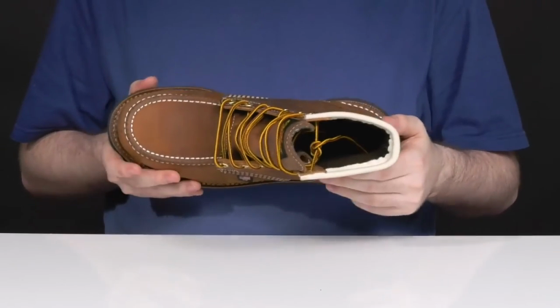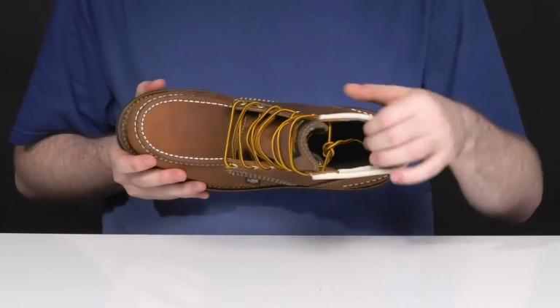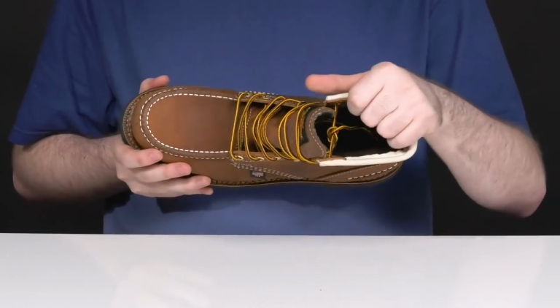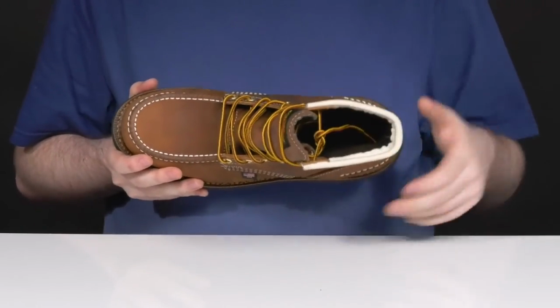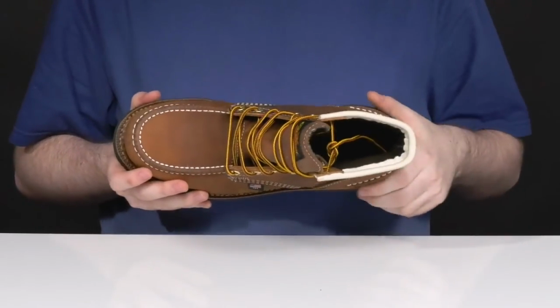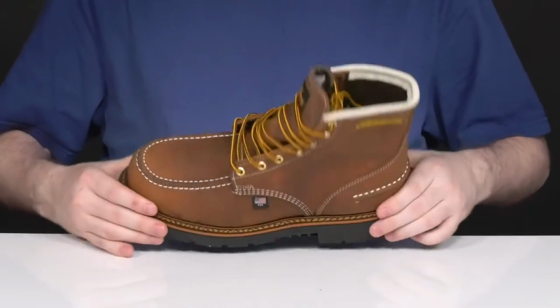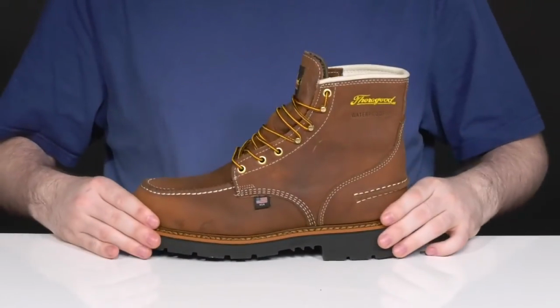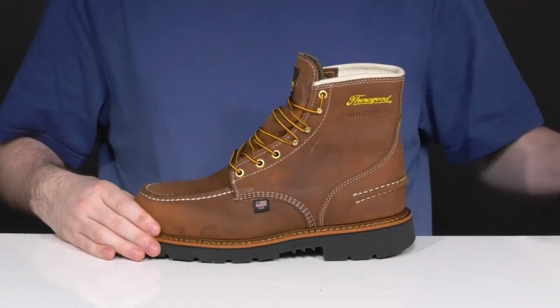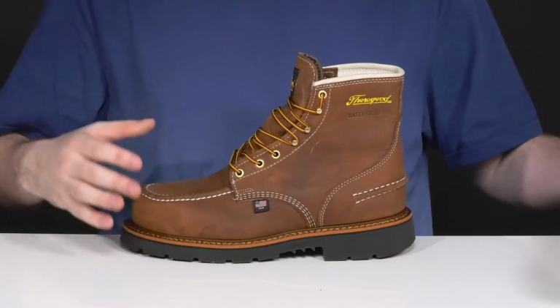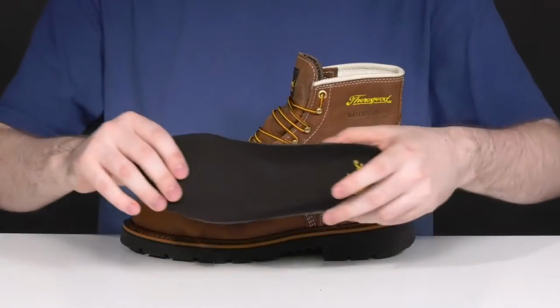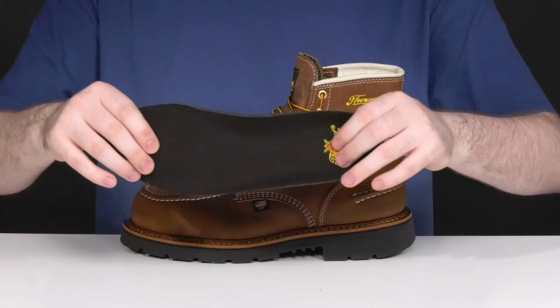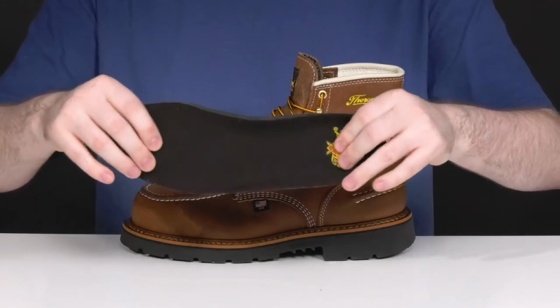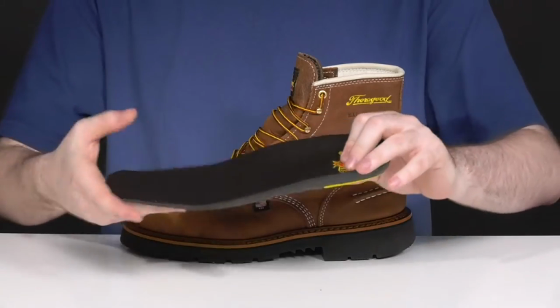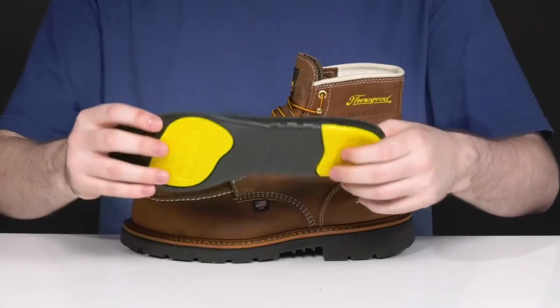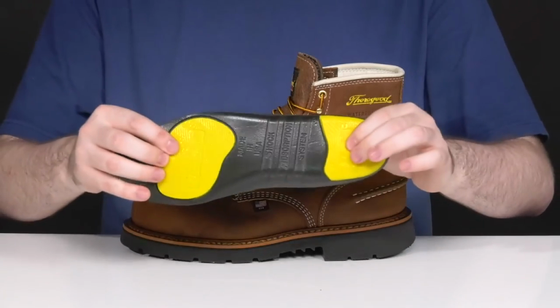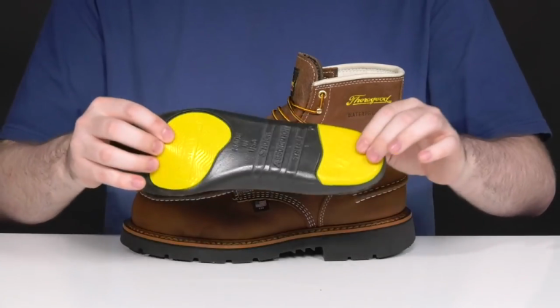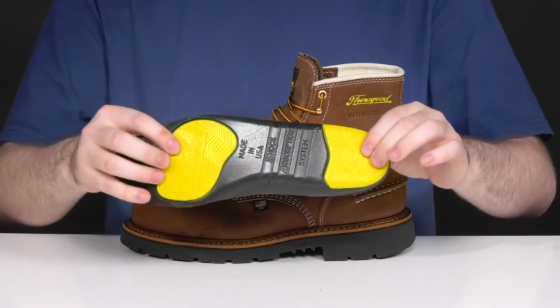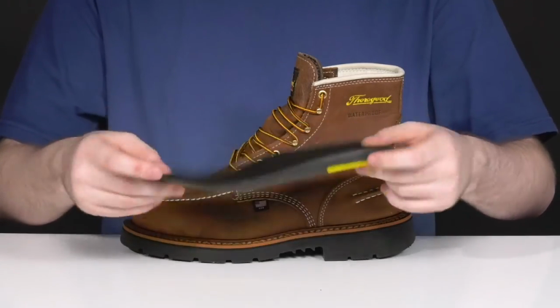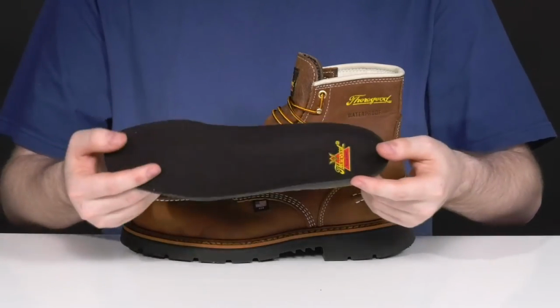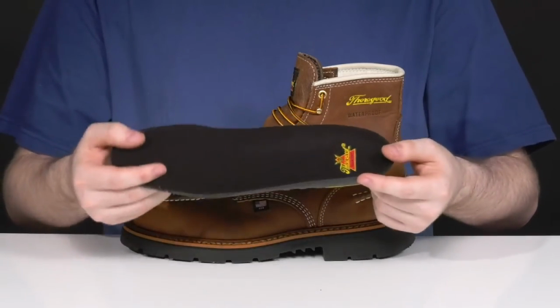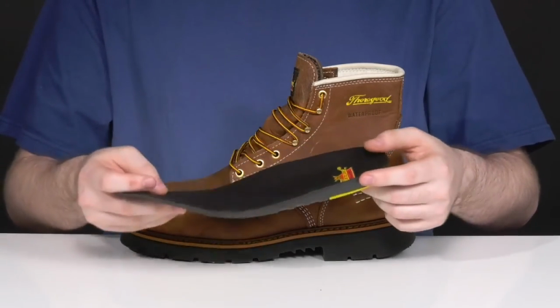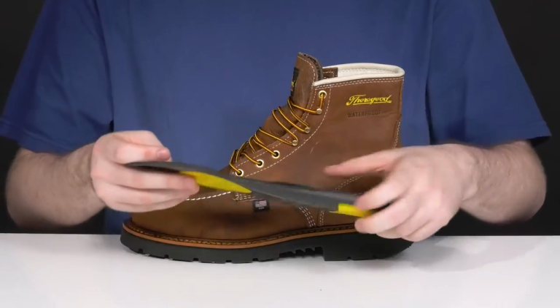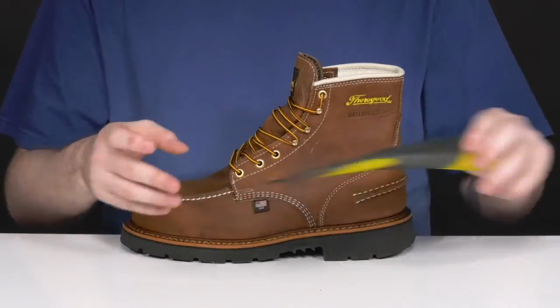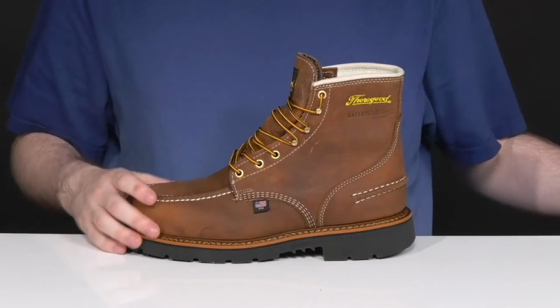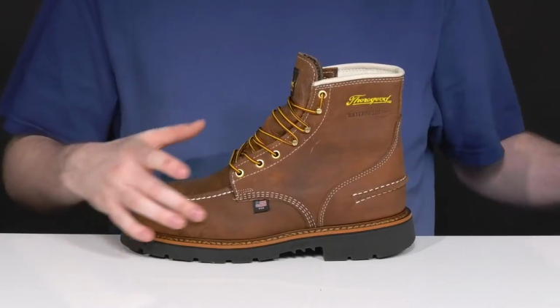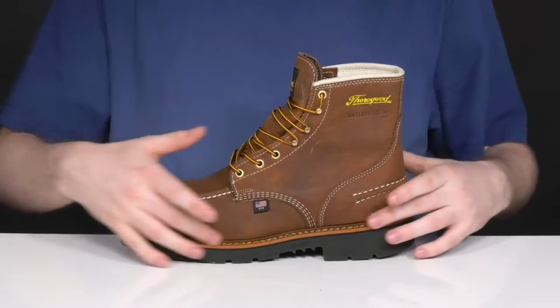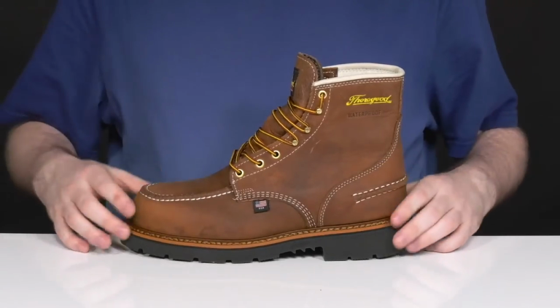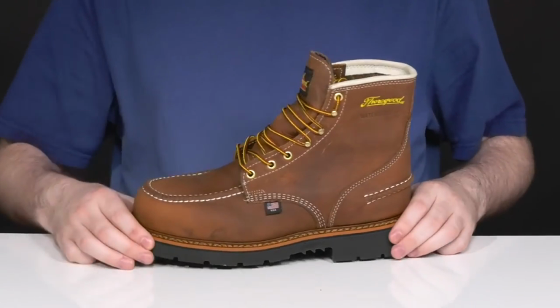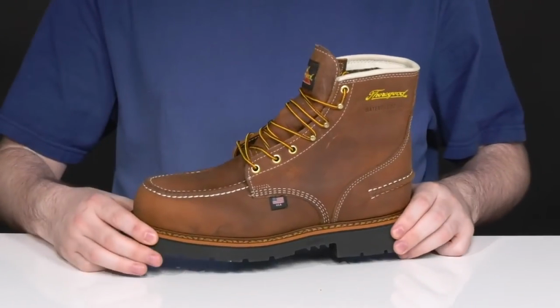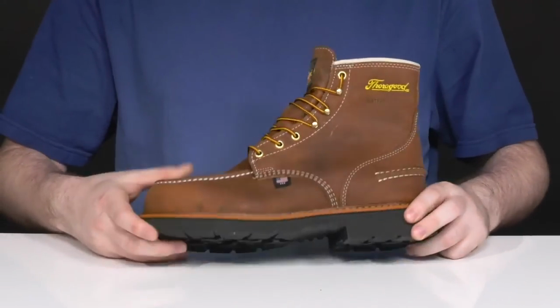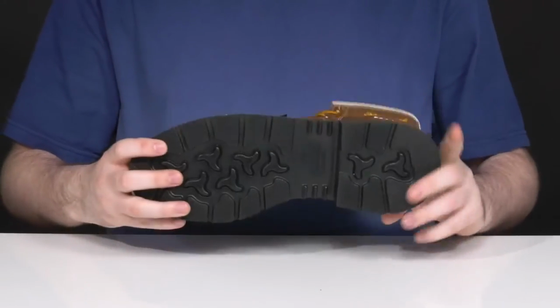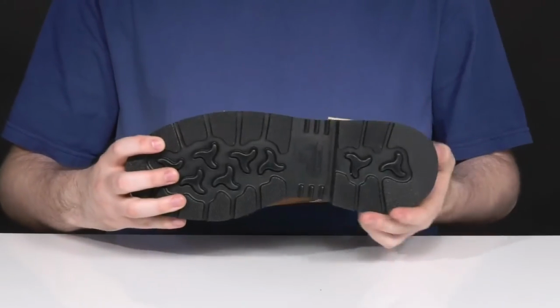Using a lightly padded textile interior that stays breathable and supportive throughout, it comes with a removable foam footbed that has excellent shock absorption and cushioning underfoot, keeping it fatigue-reducing for all-day wear. The midsole is well-stitched, adding durability.